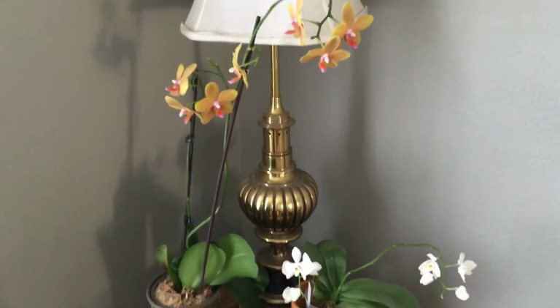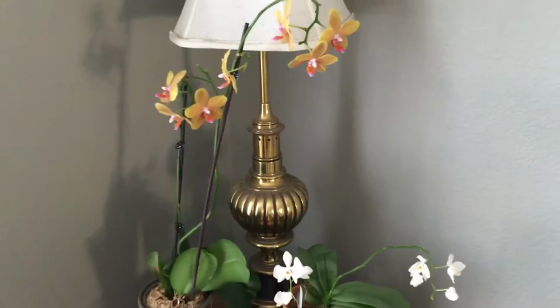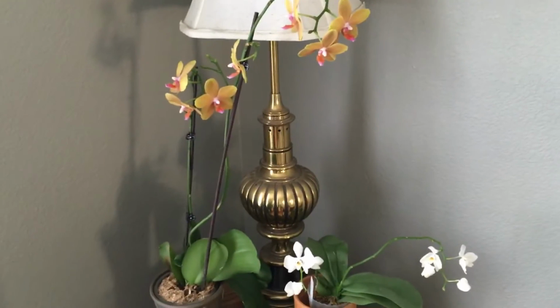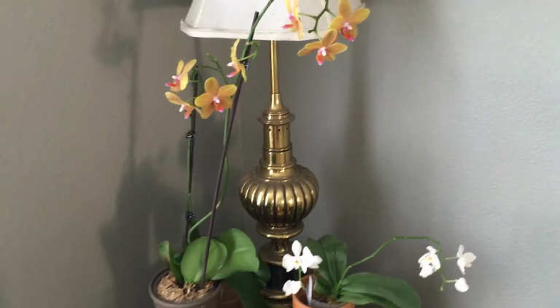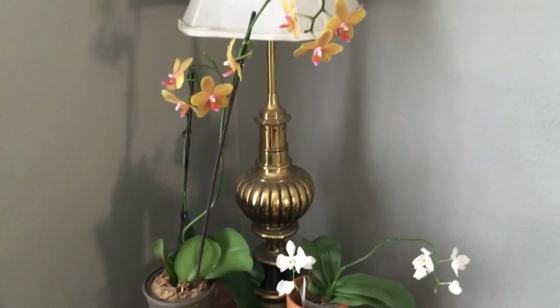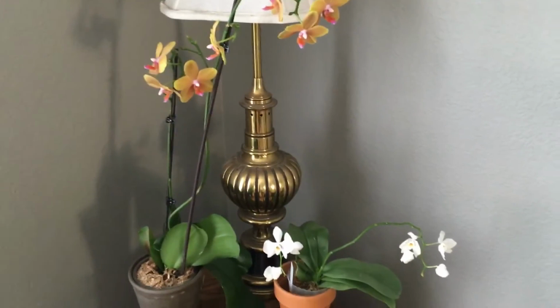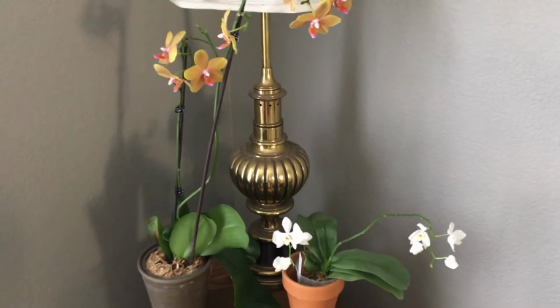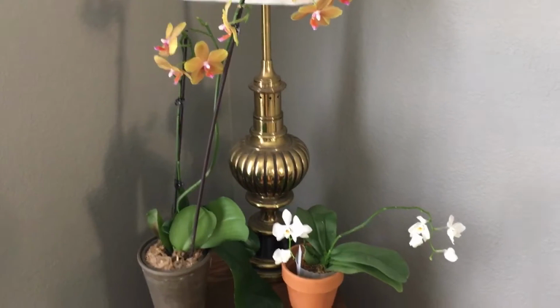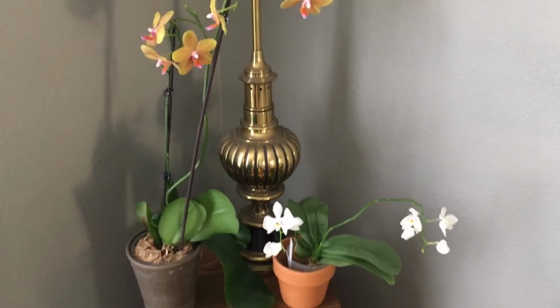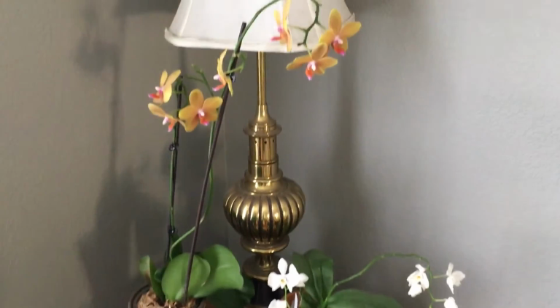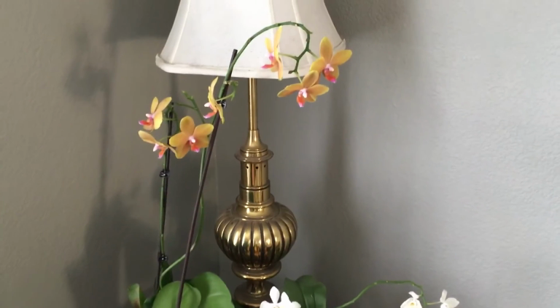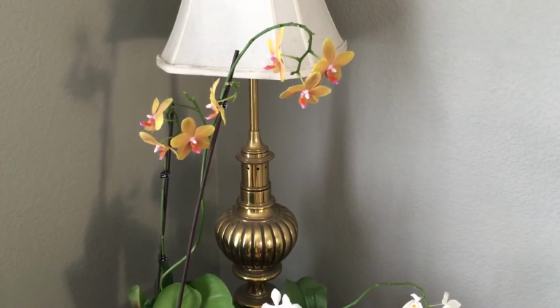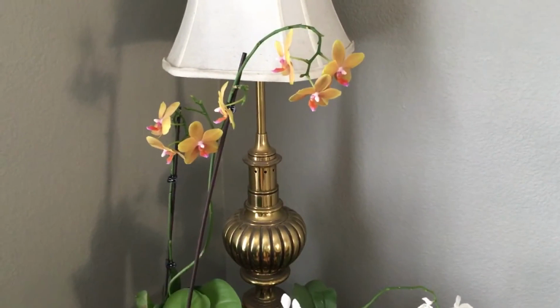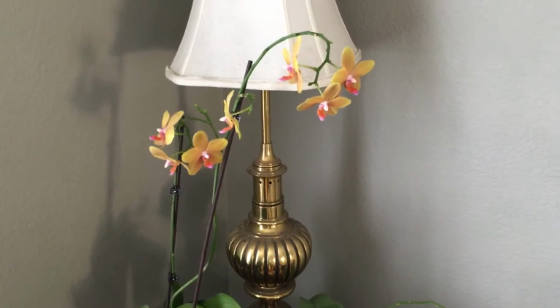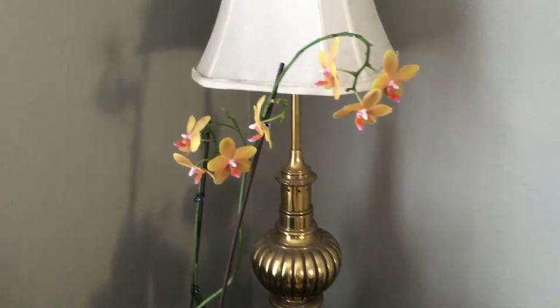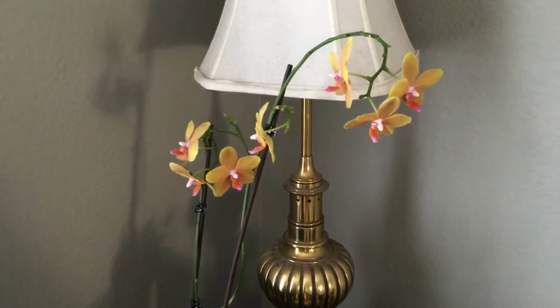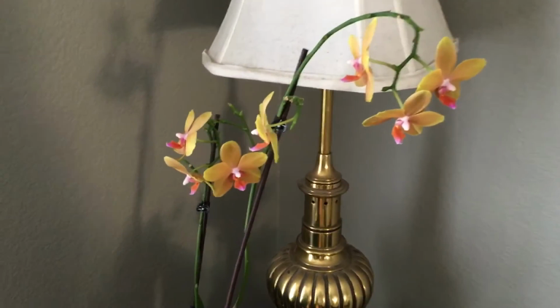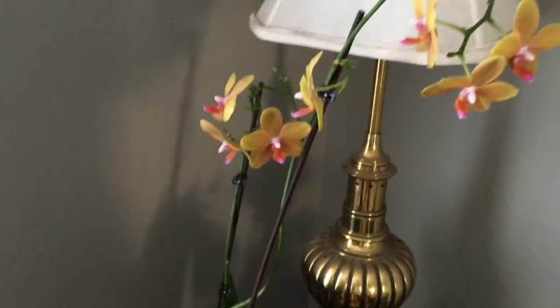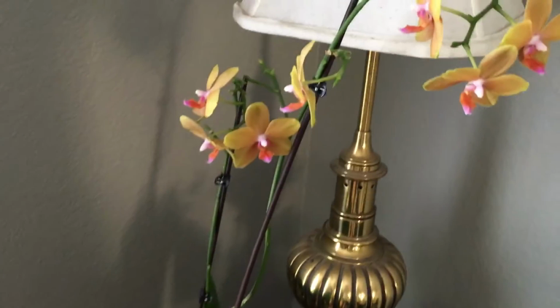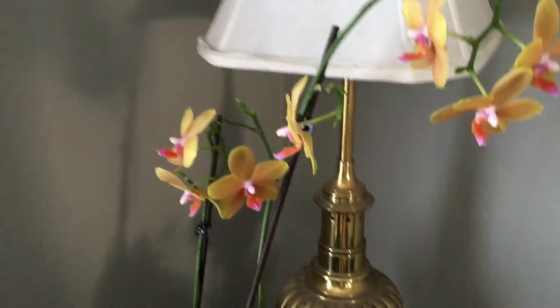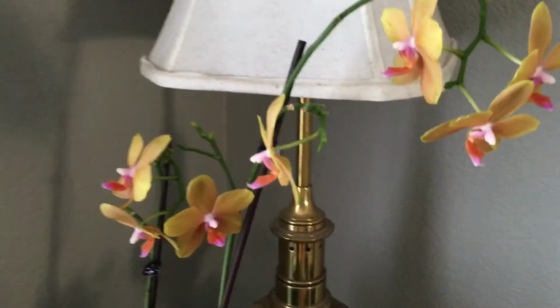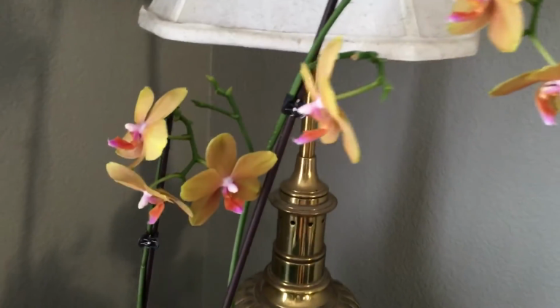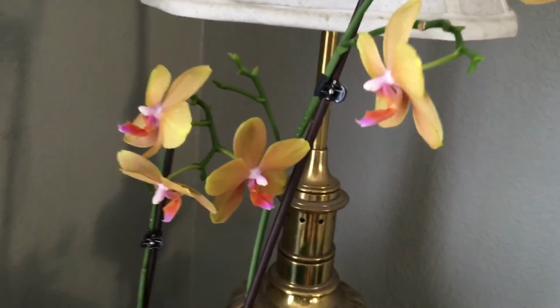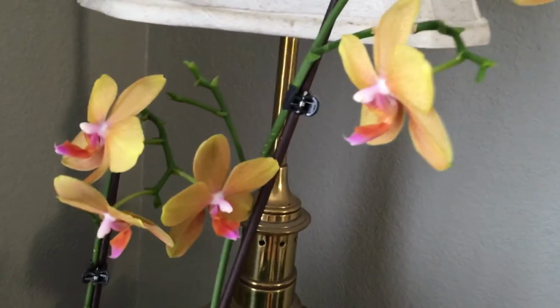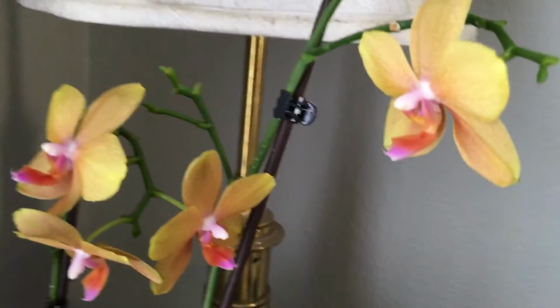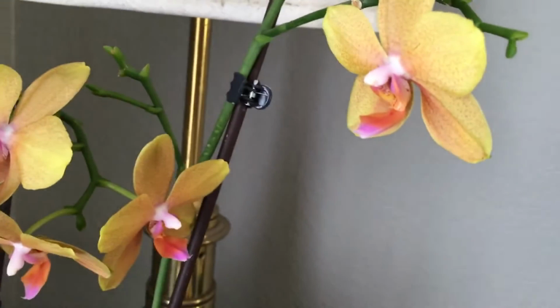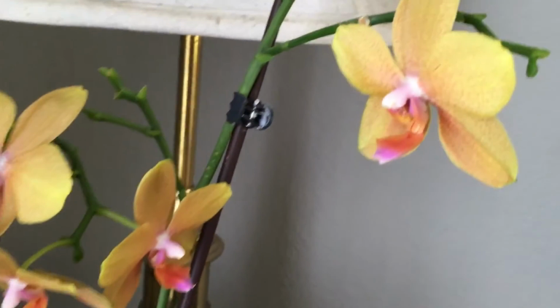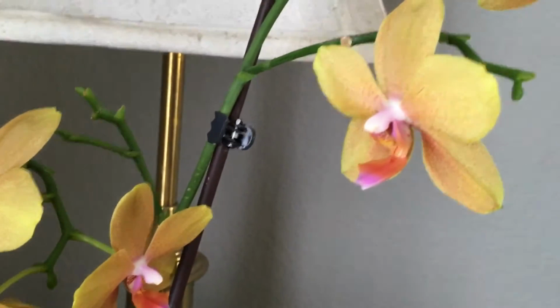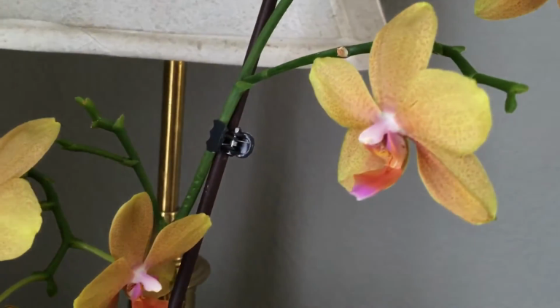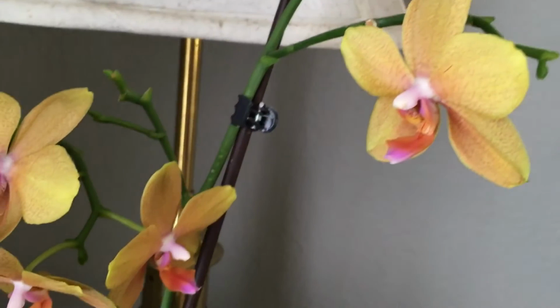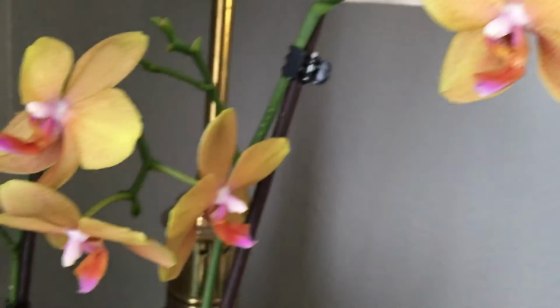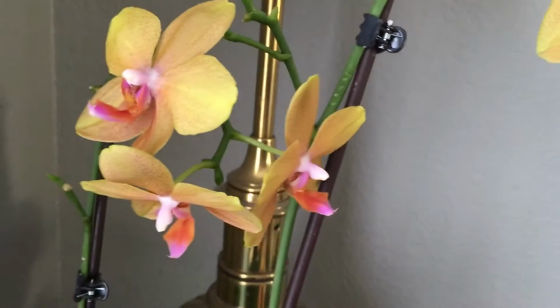I have a few Phalaenopsis in bloom. This one is a no ID. It's been in bloom before and I've videotaped it, but it's in bloom again.